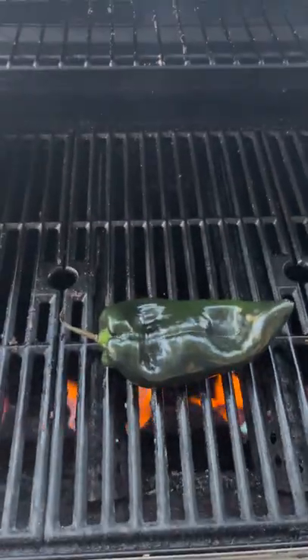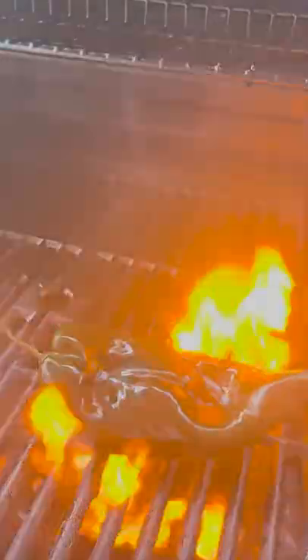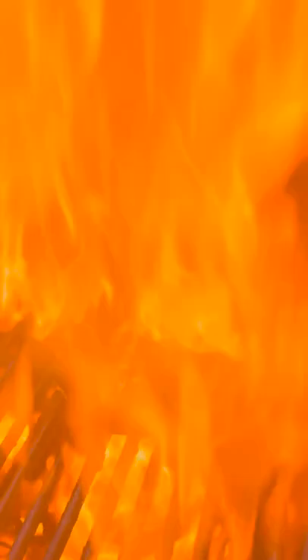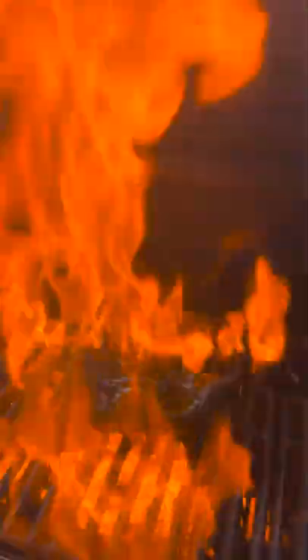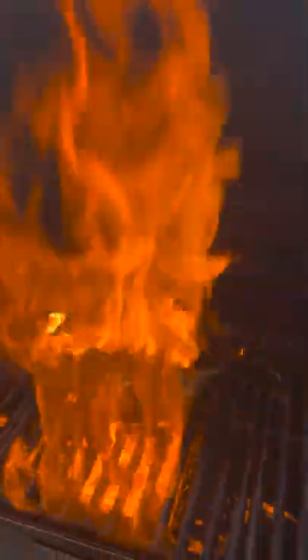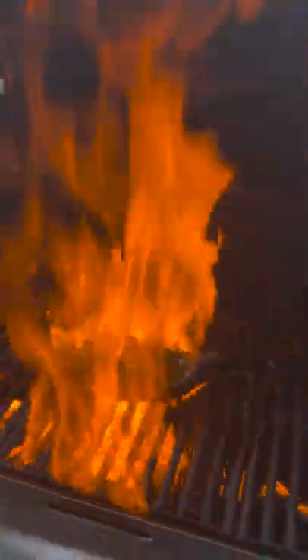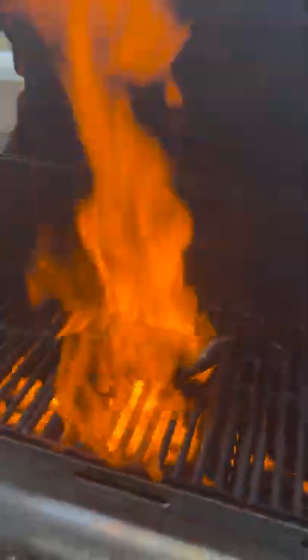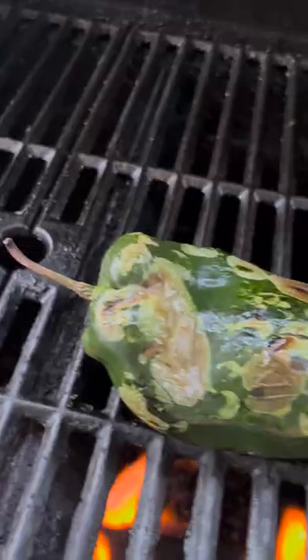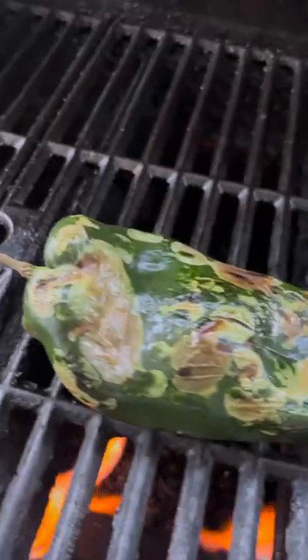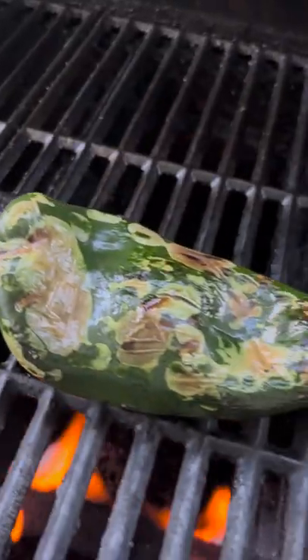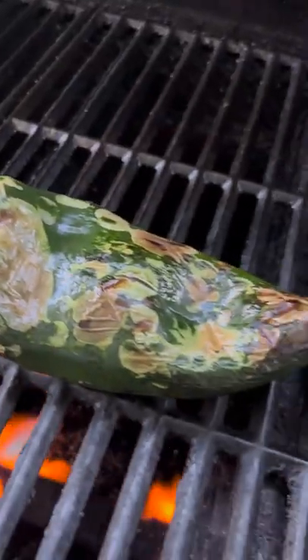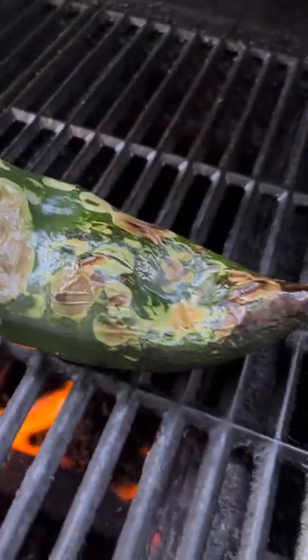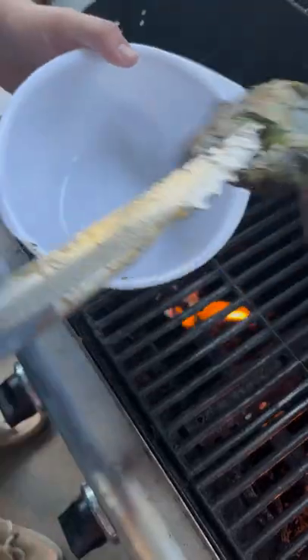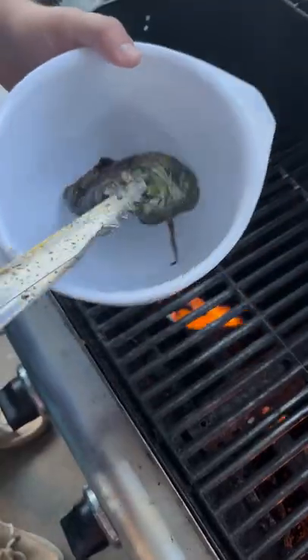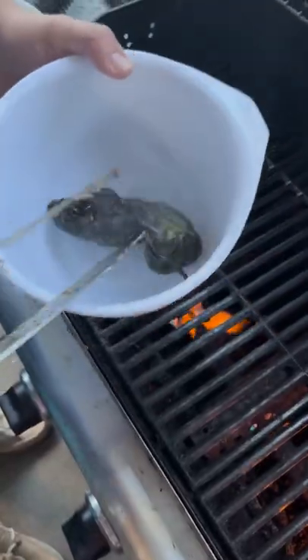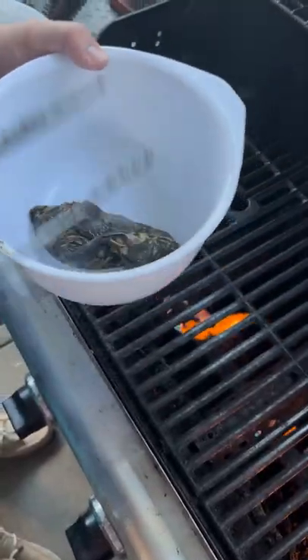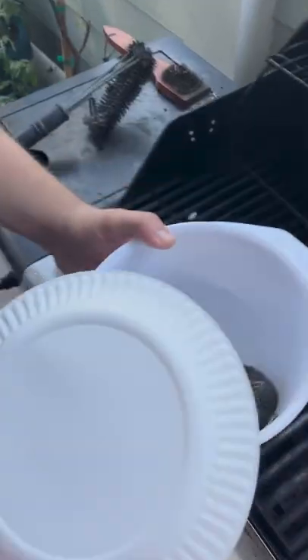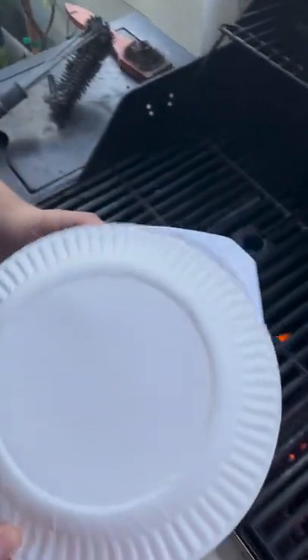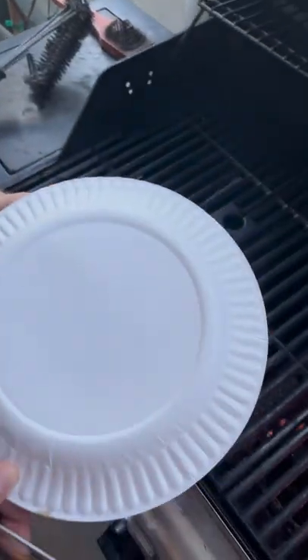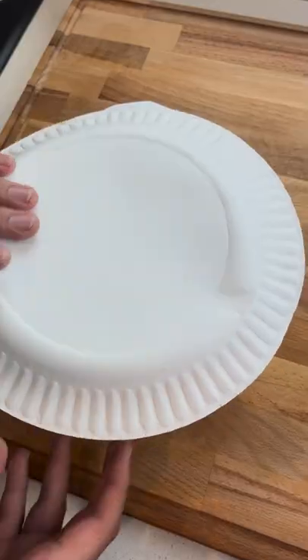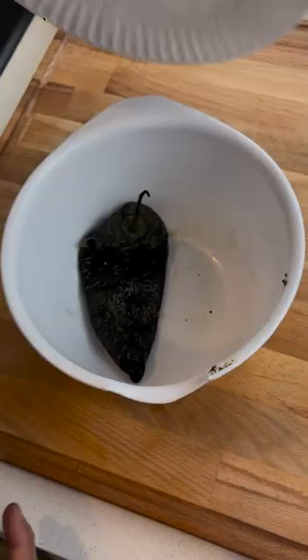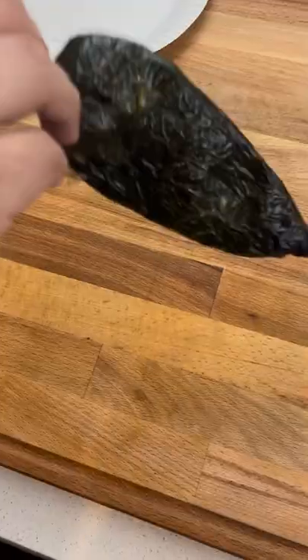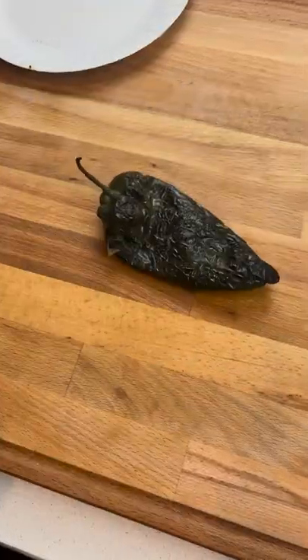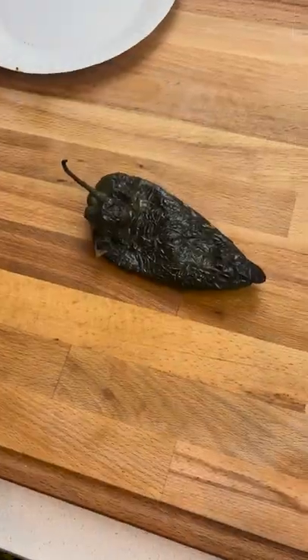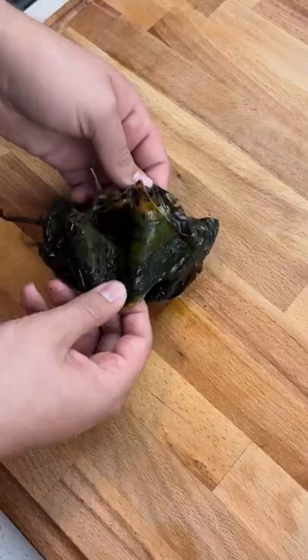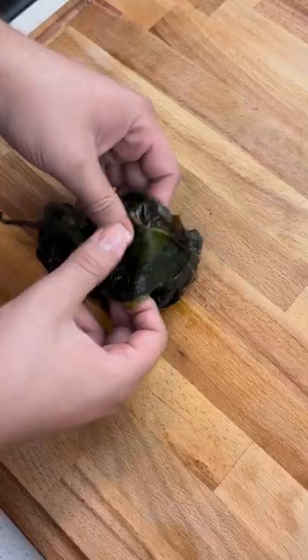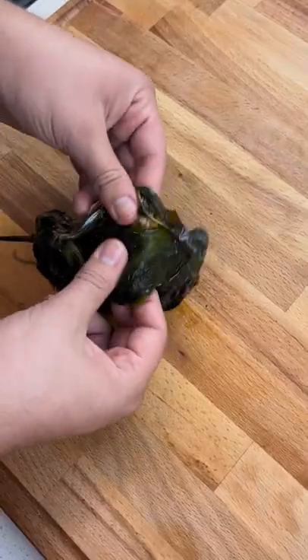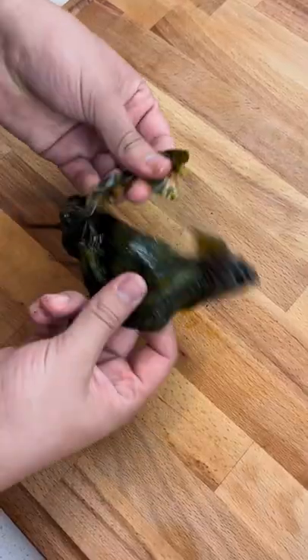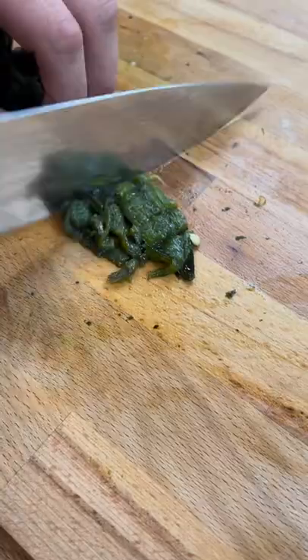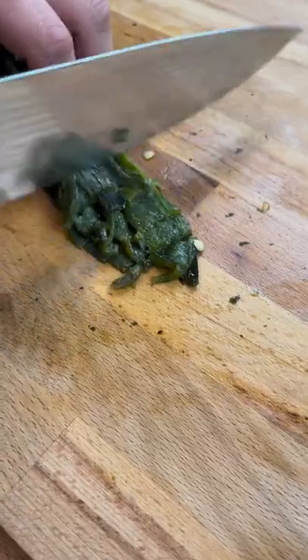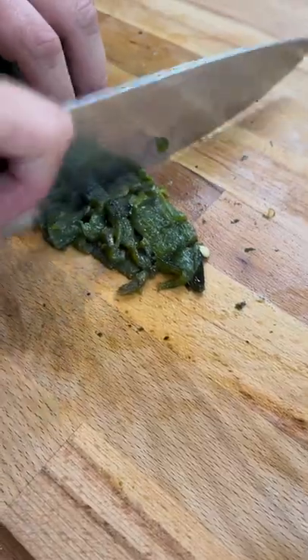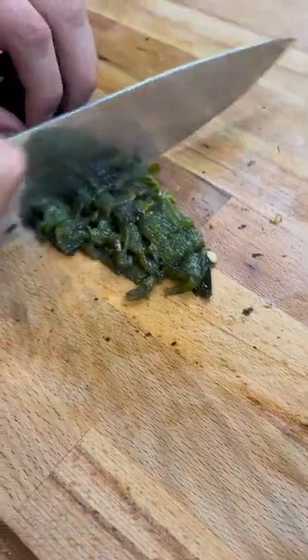After that, we're going to char up a poblano pepper, pour a little bit of your favorite tequila over it, and let it steam in a bowl. Then you're going to peel it and chop it up real fine.